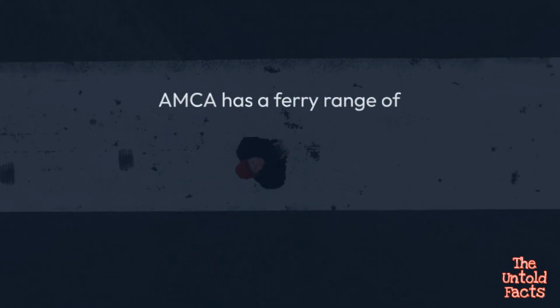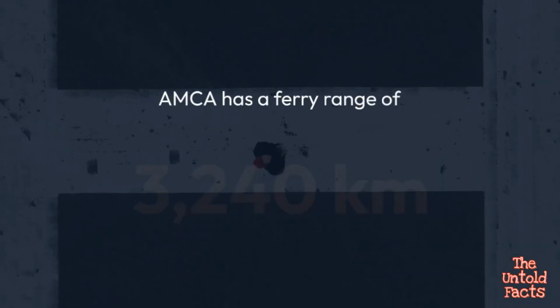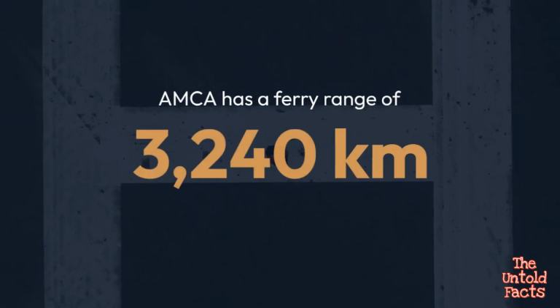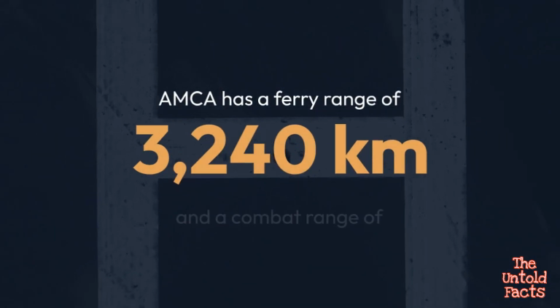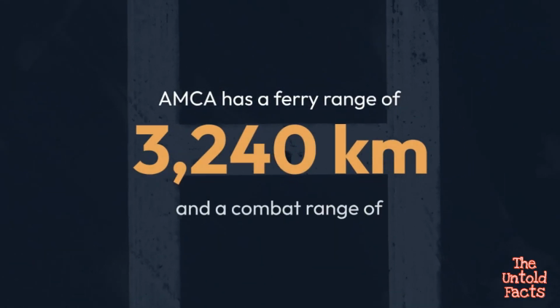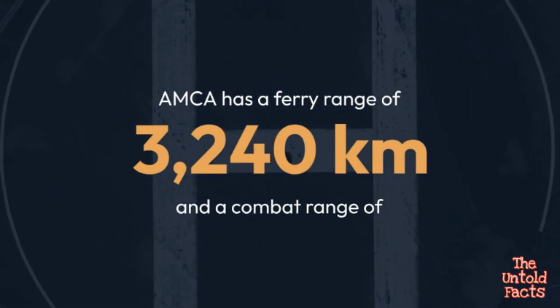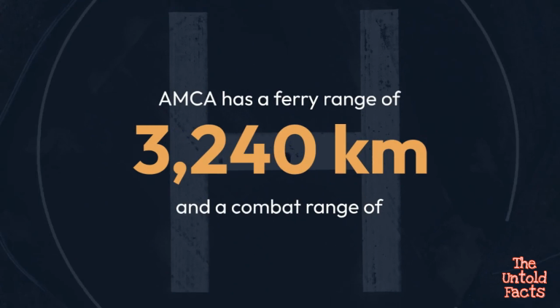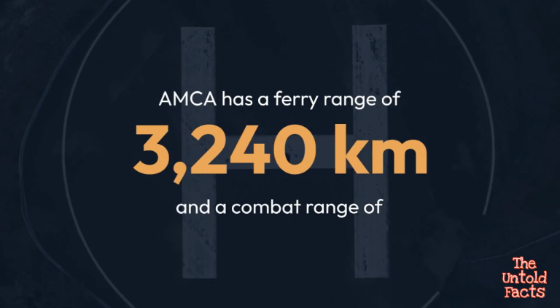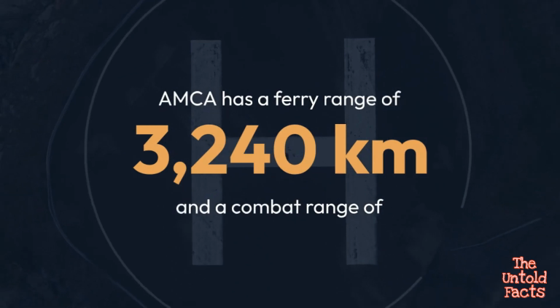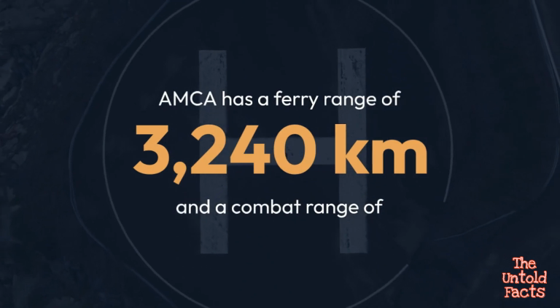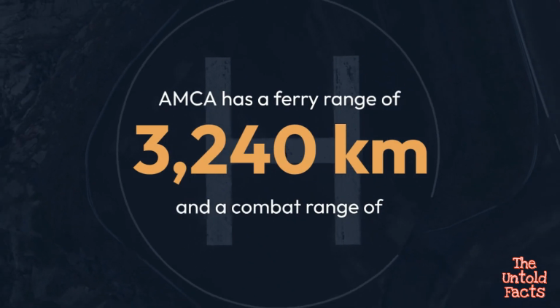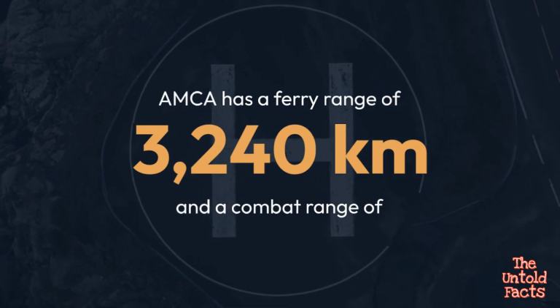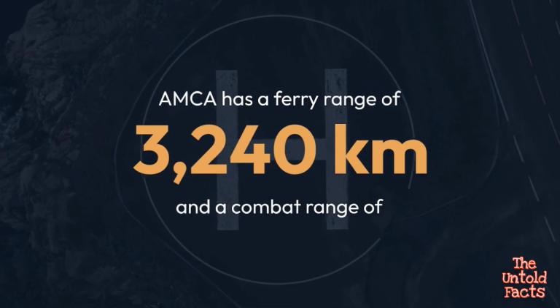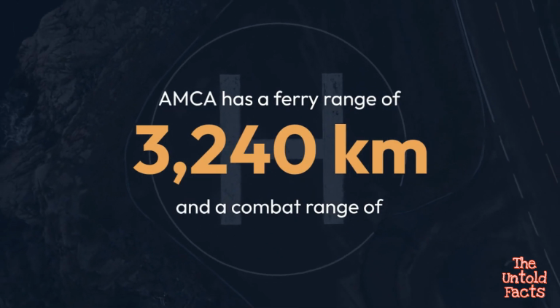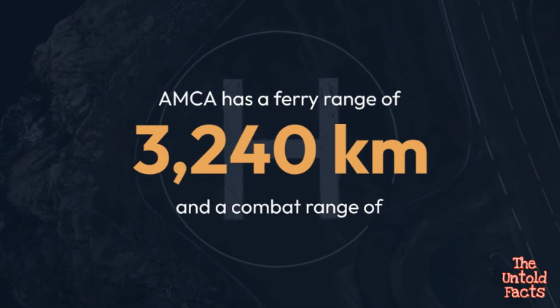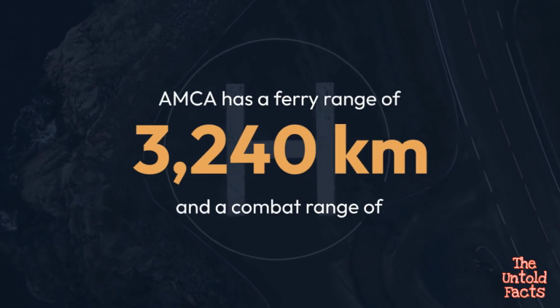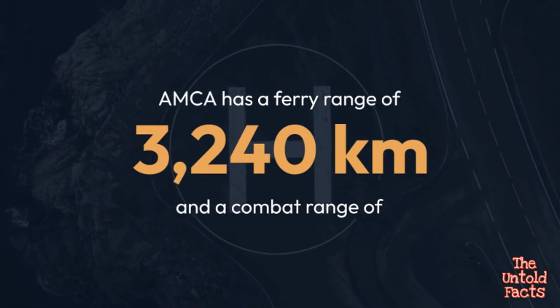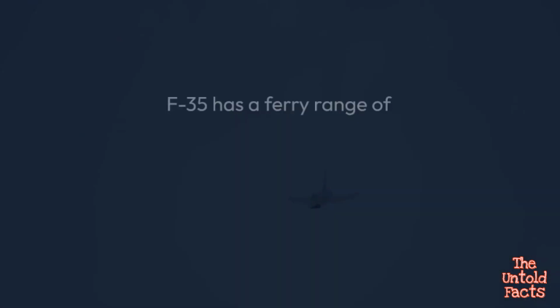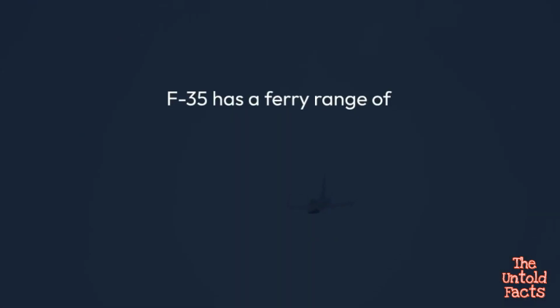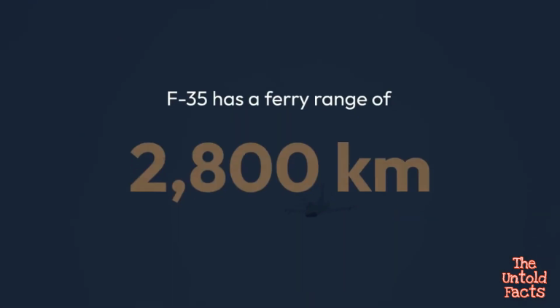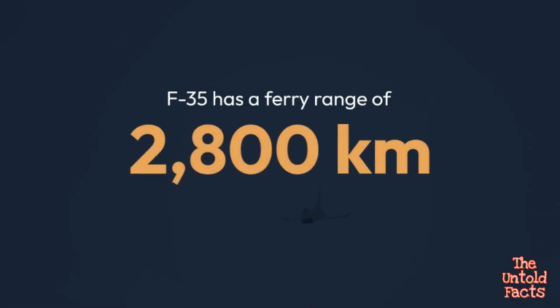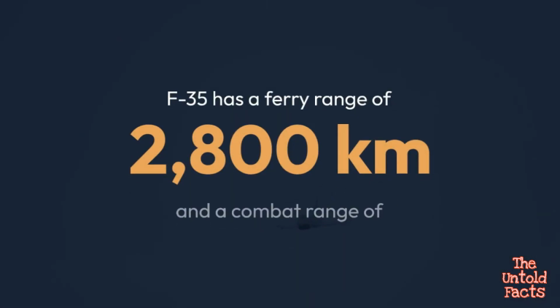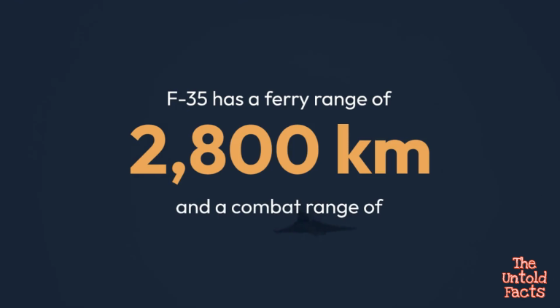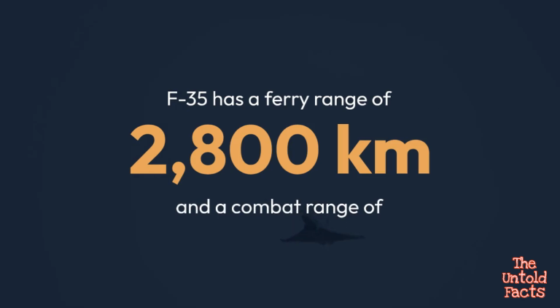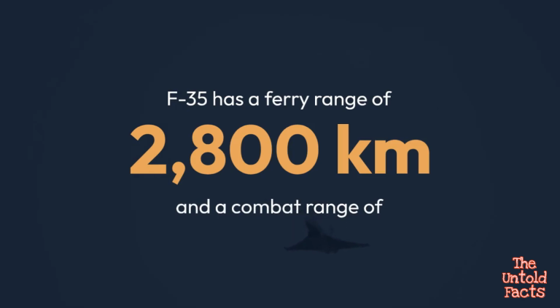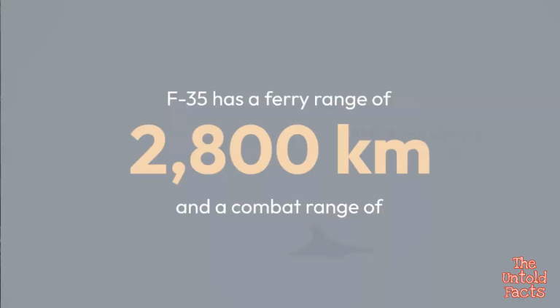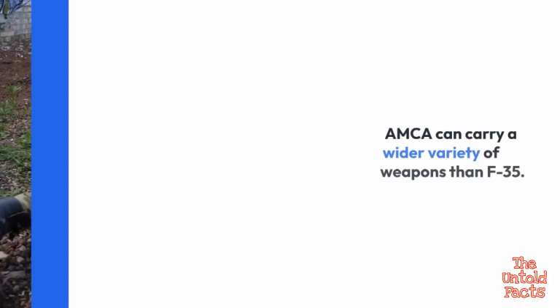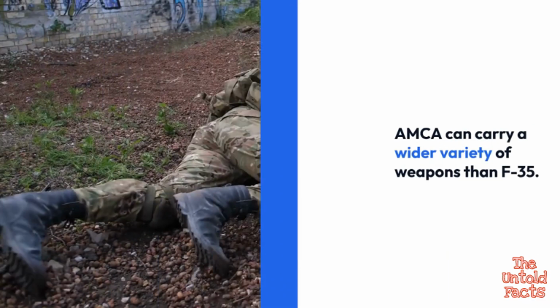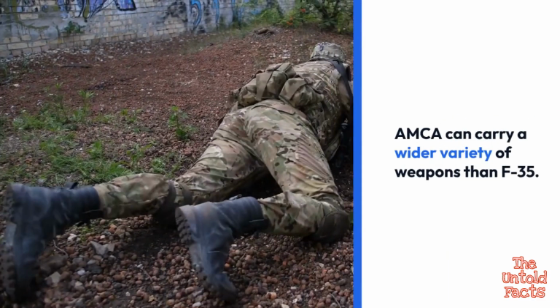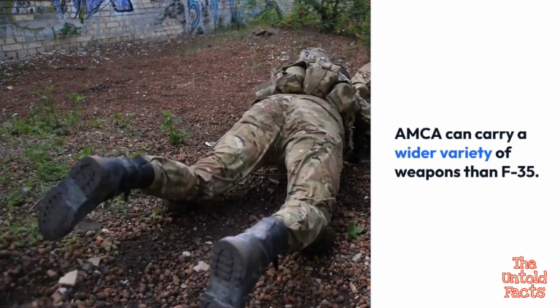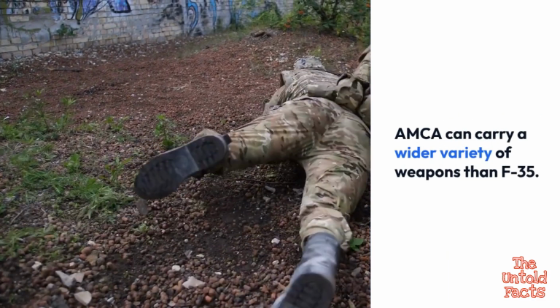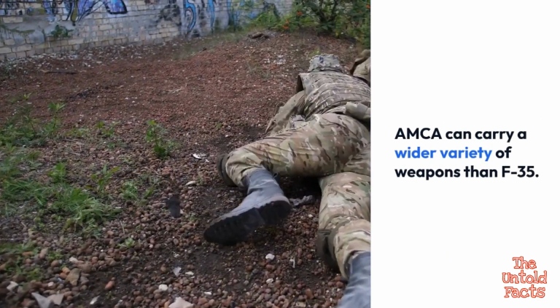AMCA has a ferry range of 3,240 kilometers, while the F-35 has a ferry range of approximately 2,800 kilometers. AMCA can also carry a wider variety of weapons than the F-35.